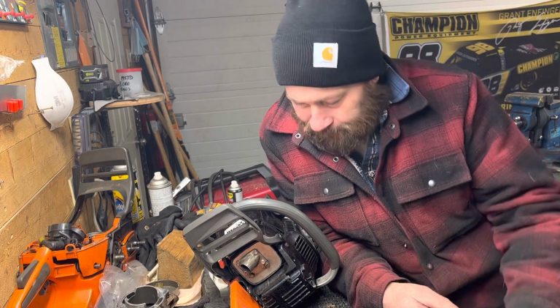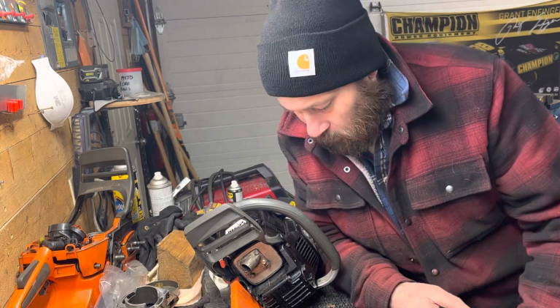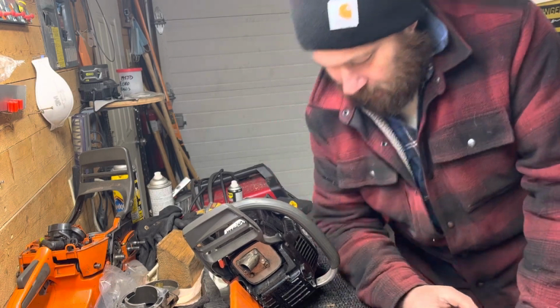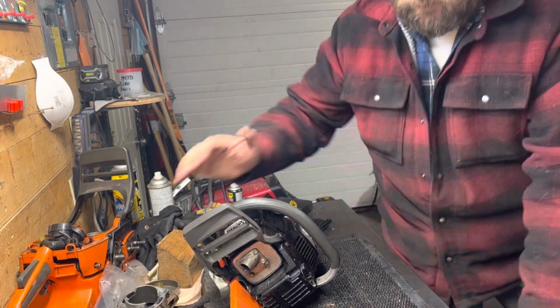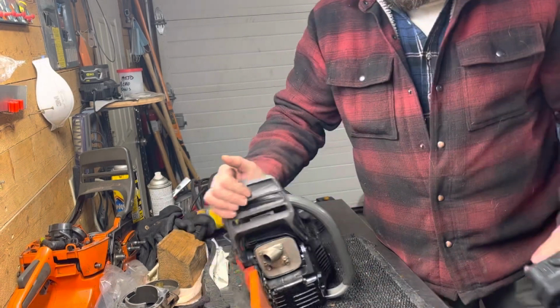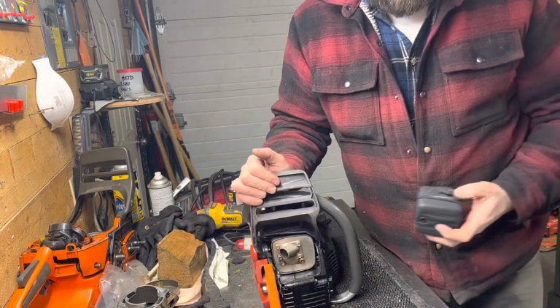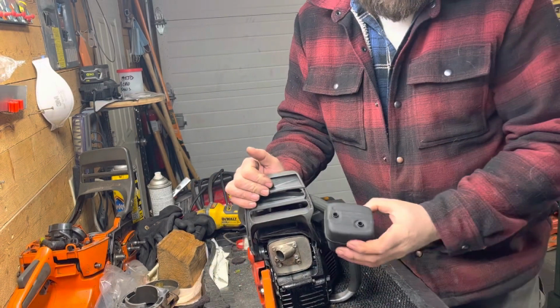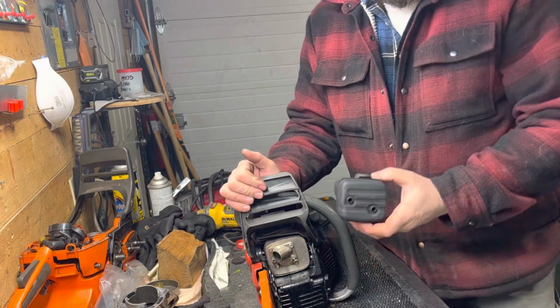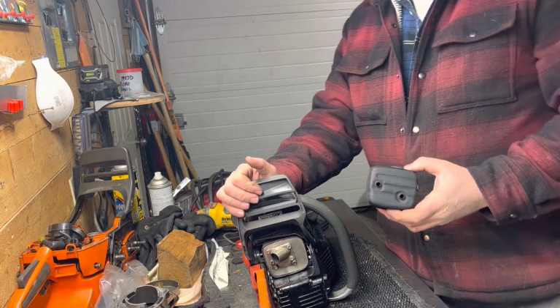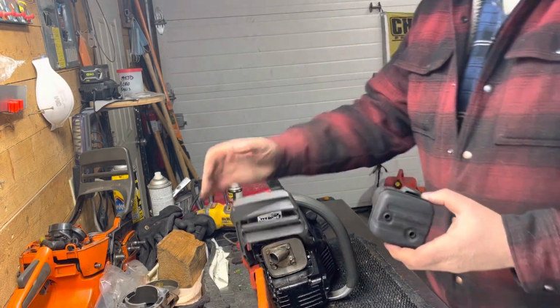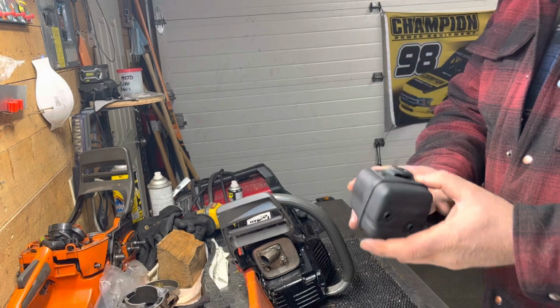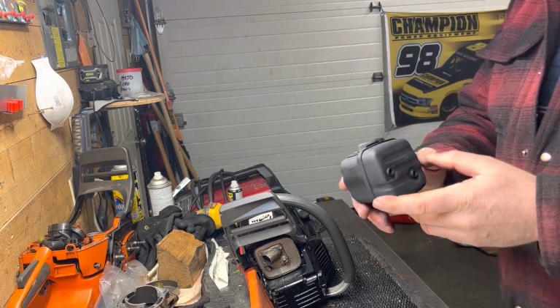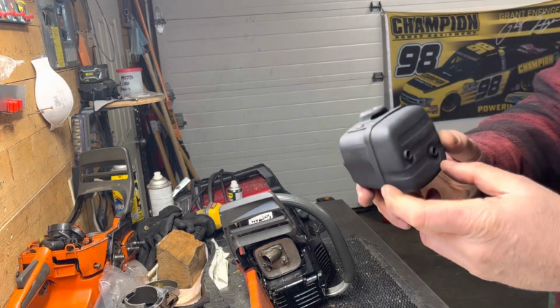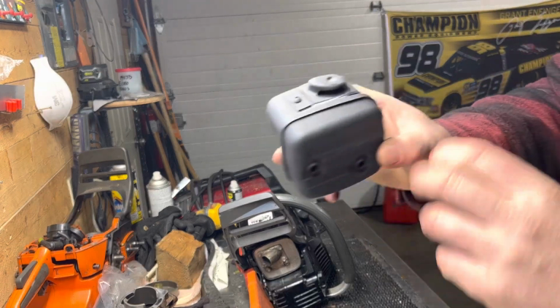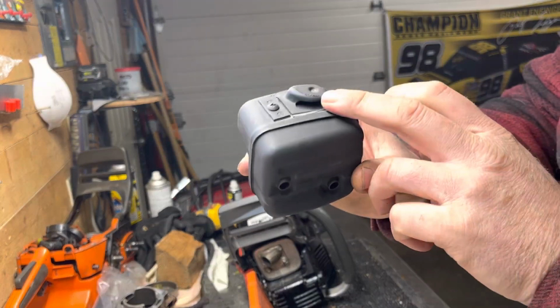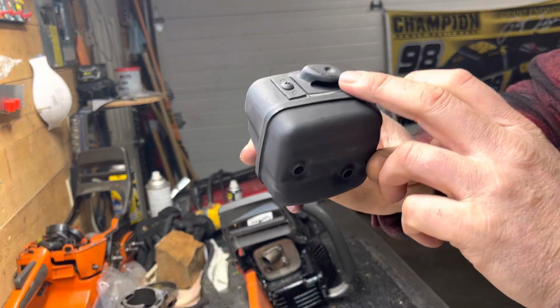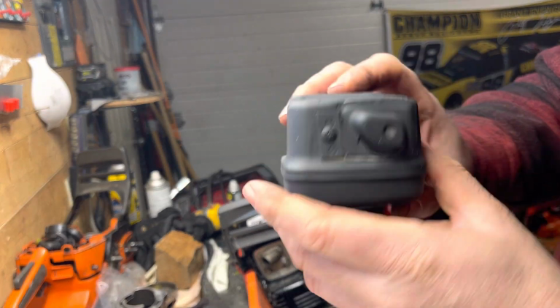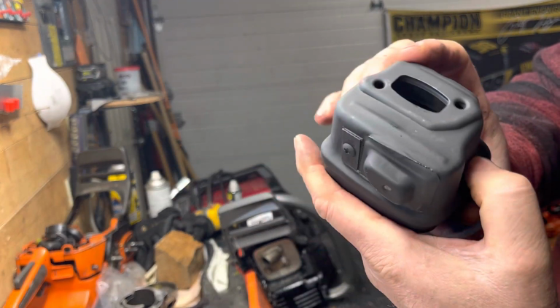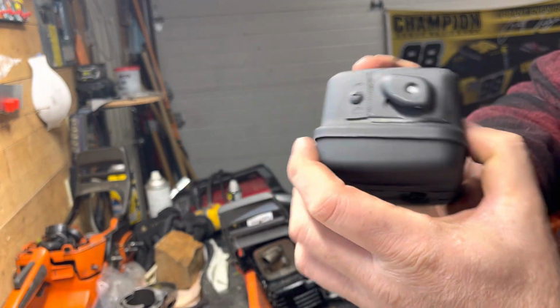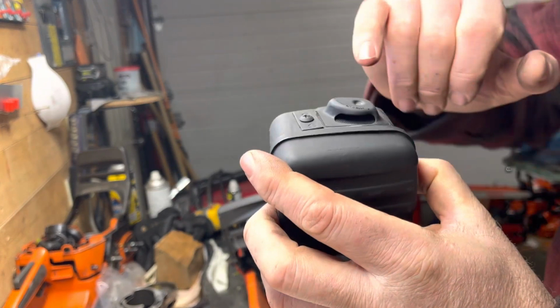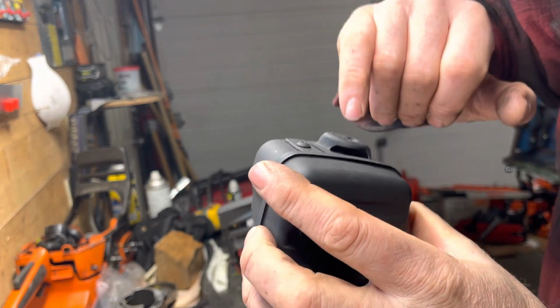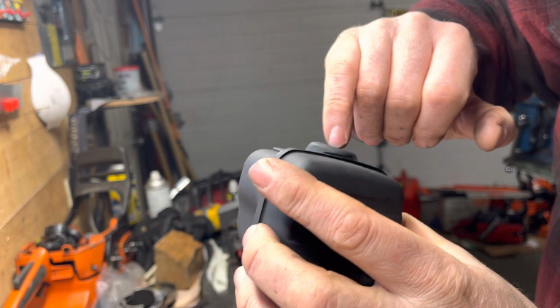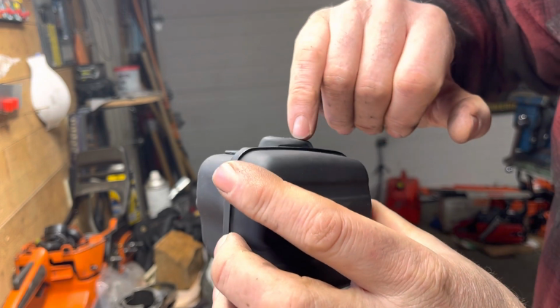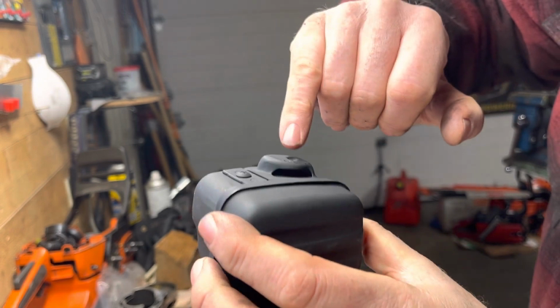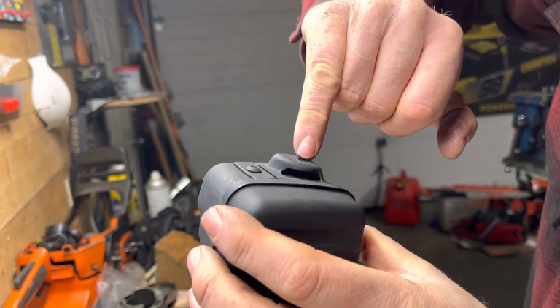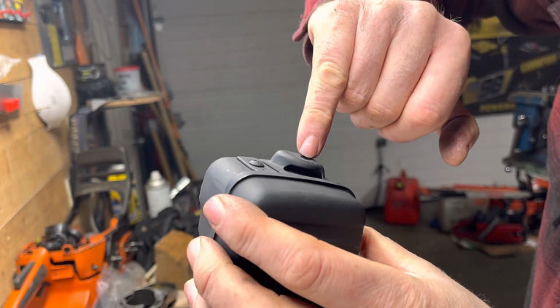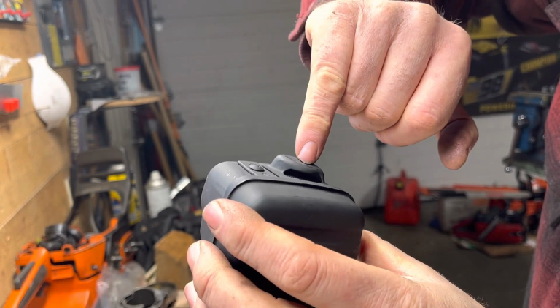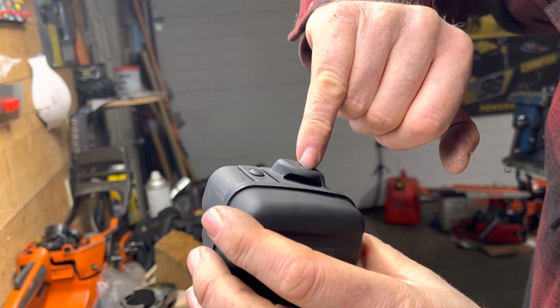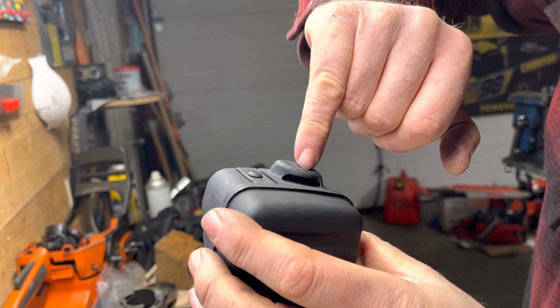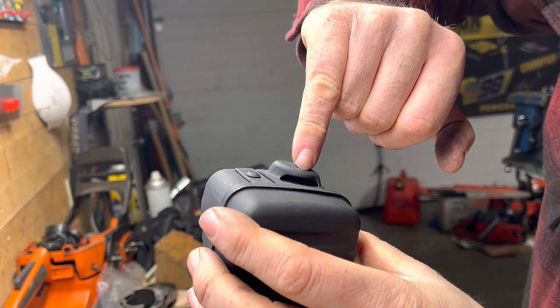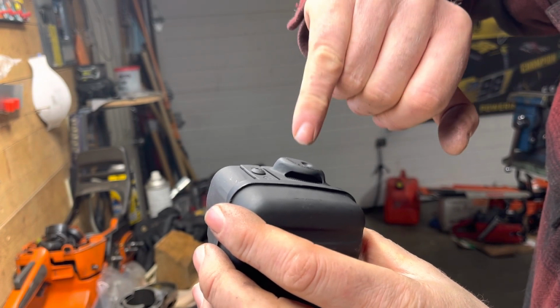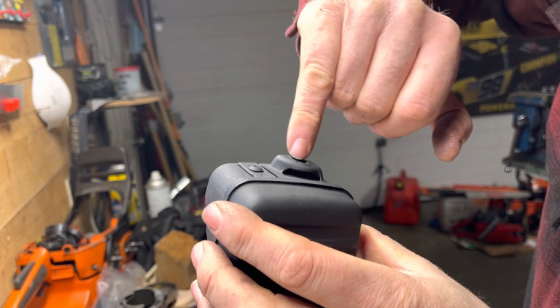With this one, for example, this is what the stock muffler looked like. It had this one tiny exhaust port in the top of it that is not as big around as the tip of my finger.